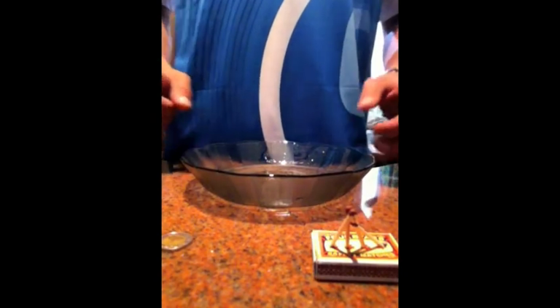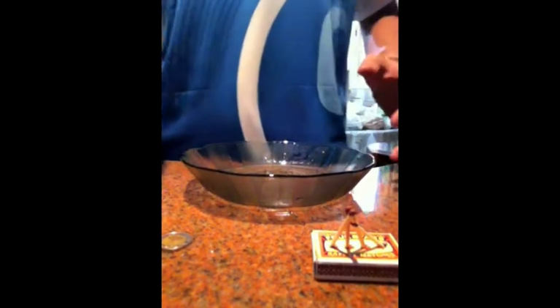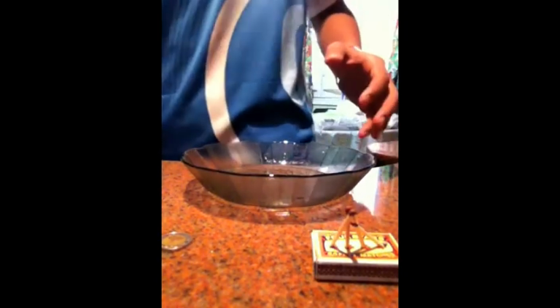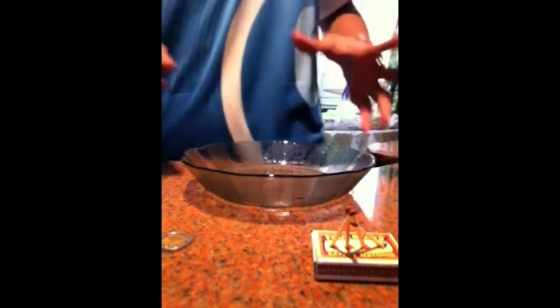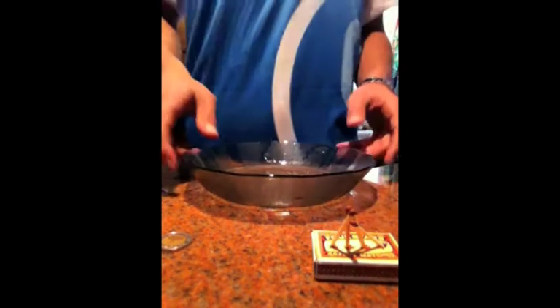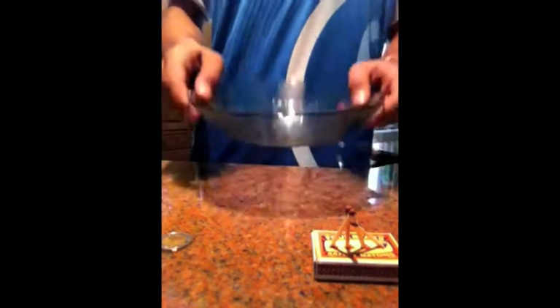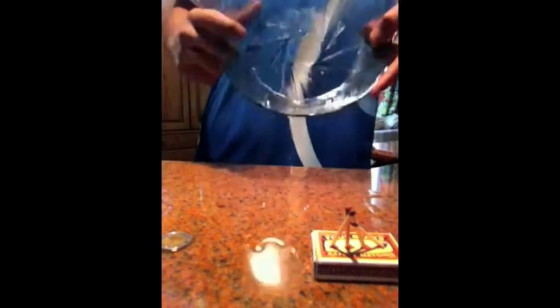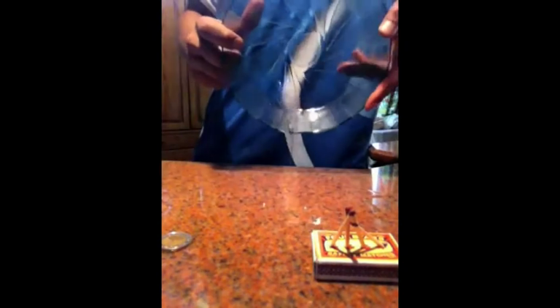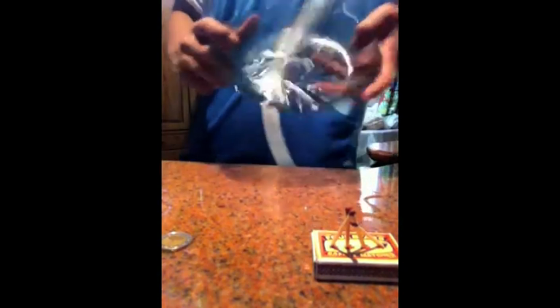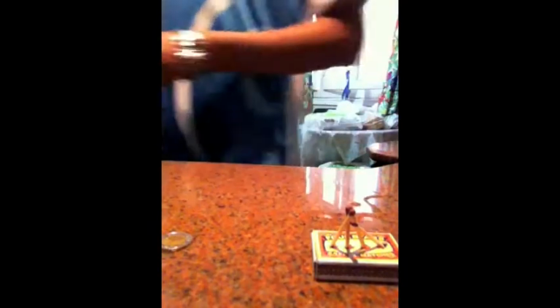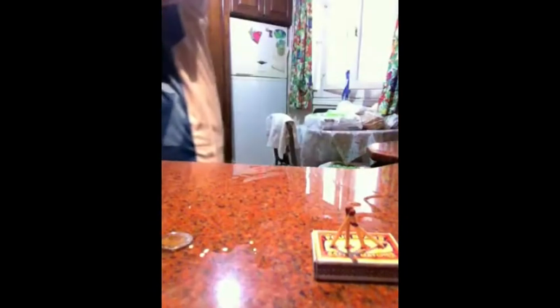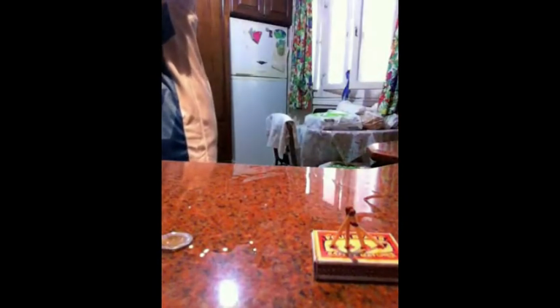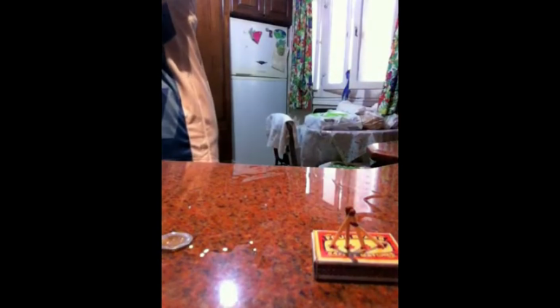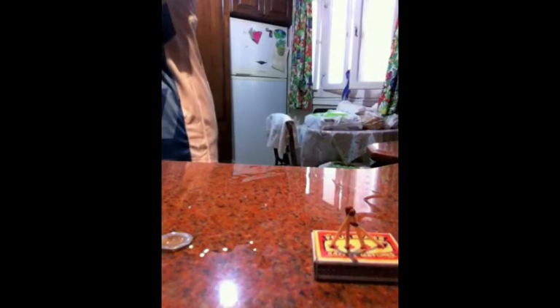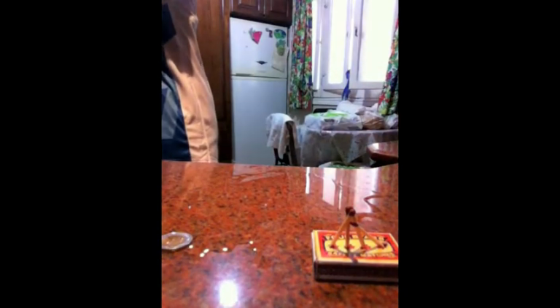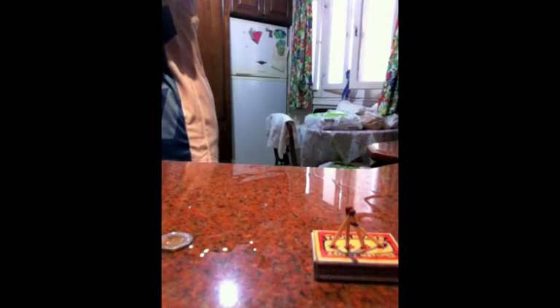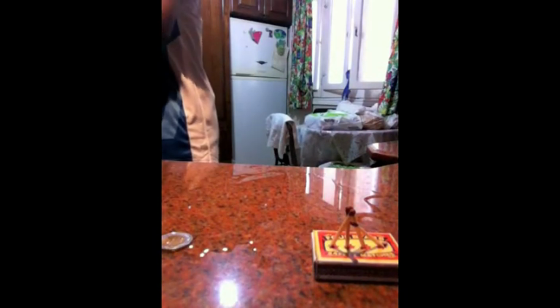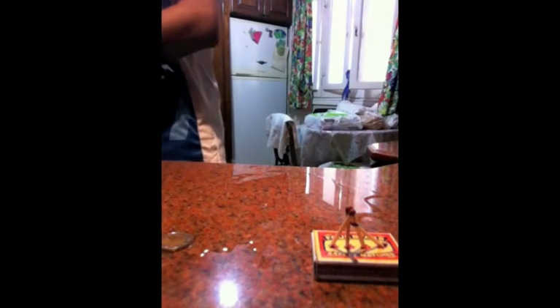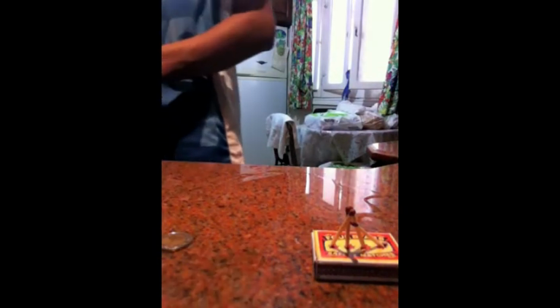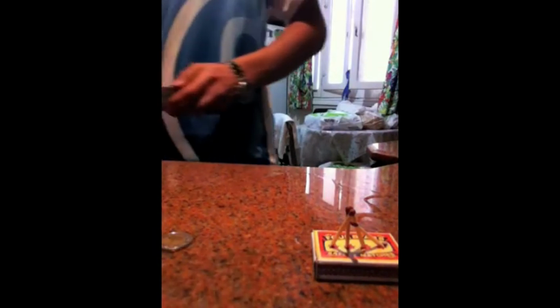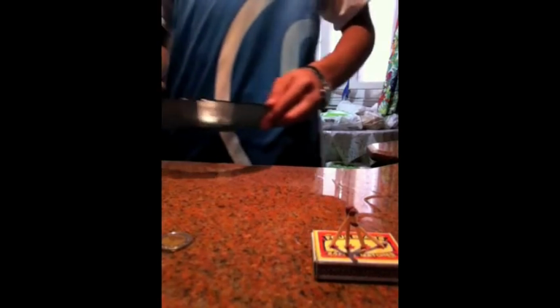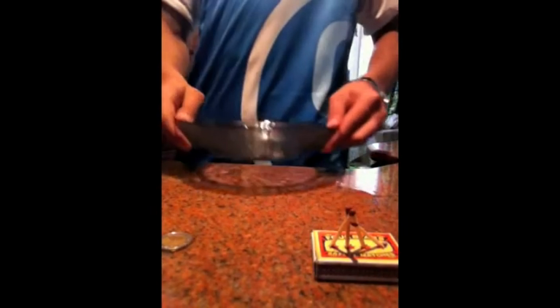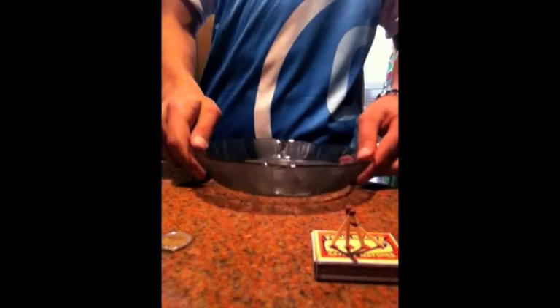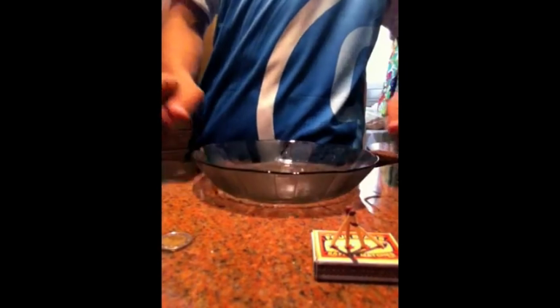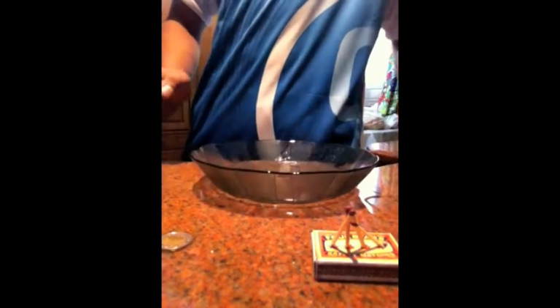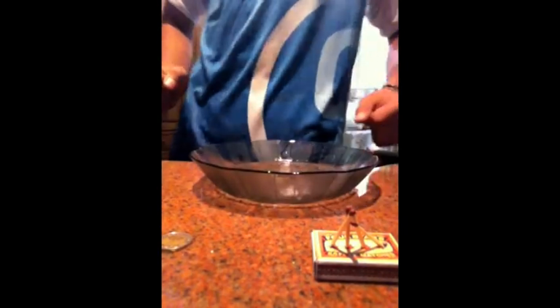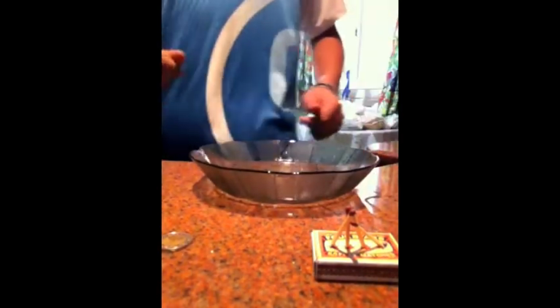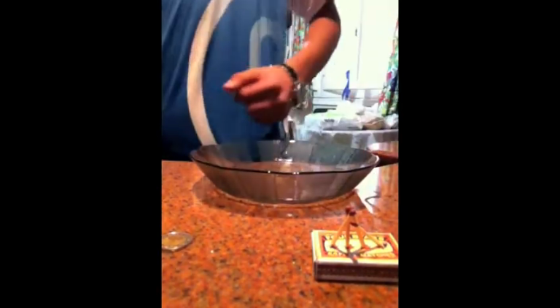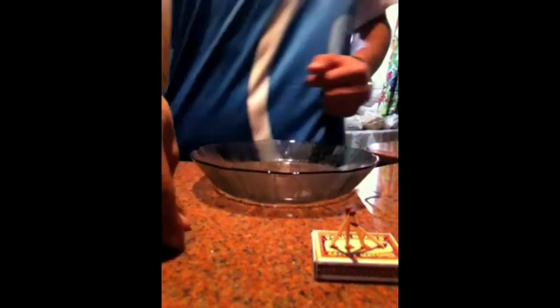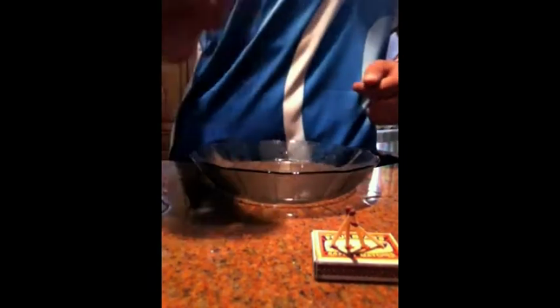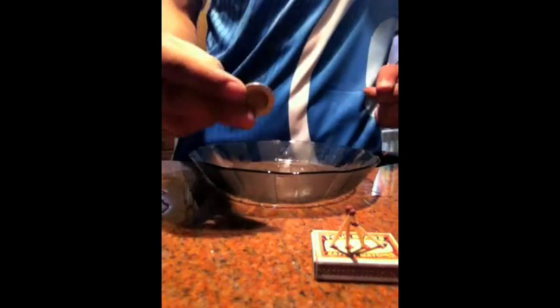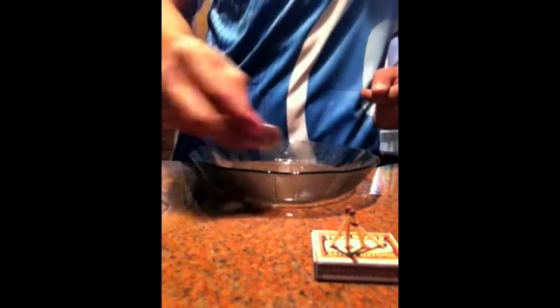The first thing you are going to do, you are going to put some water in this plate. Then you are going to put the coin in the plate.